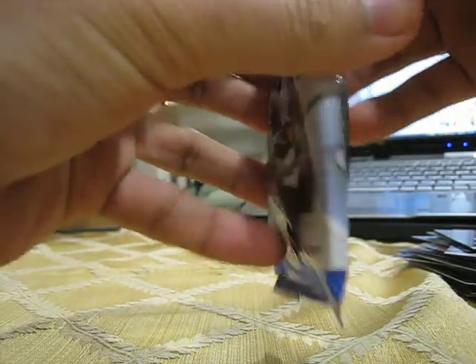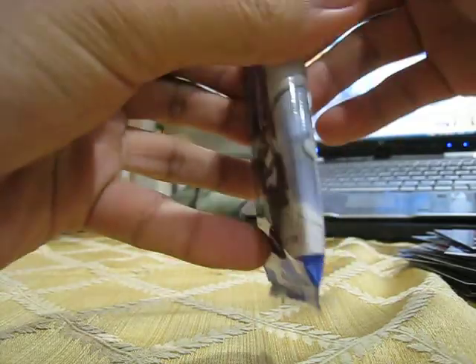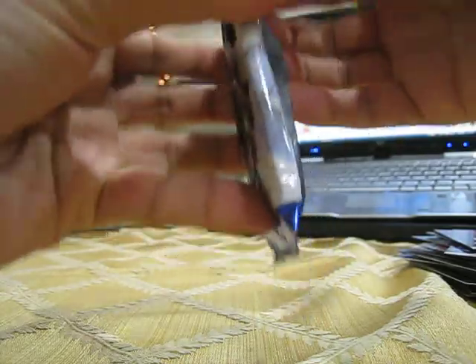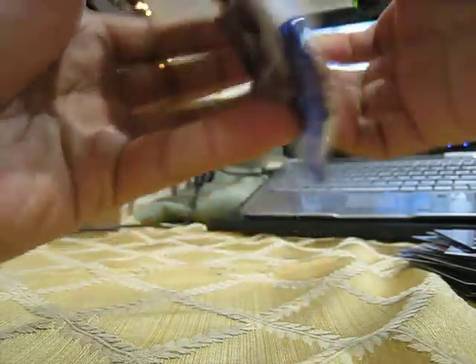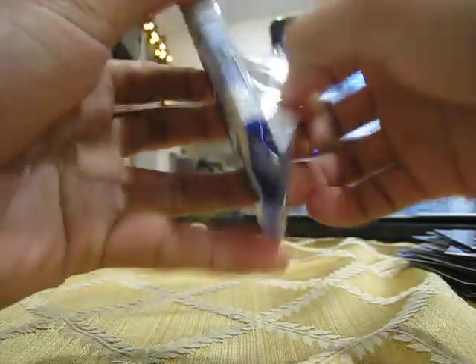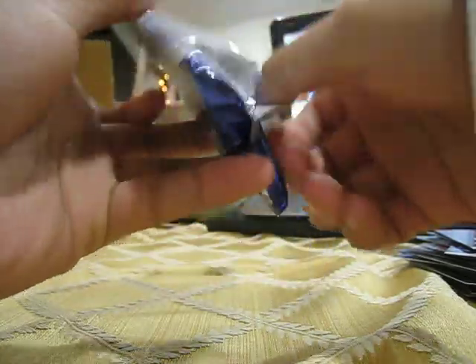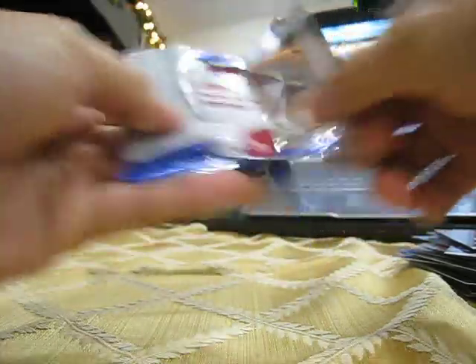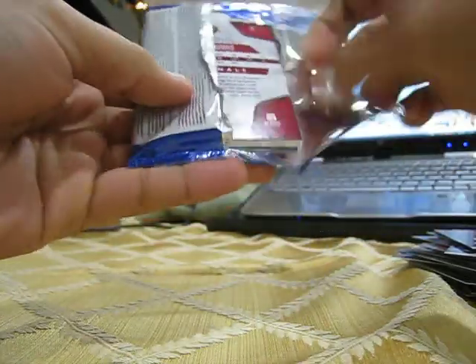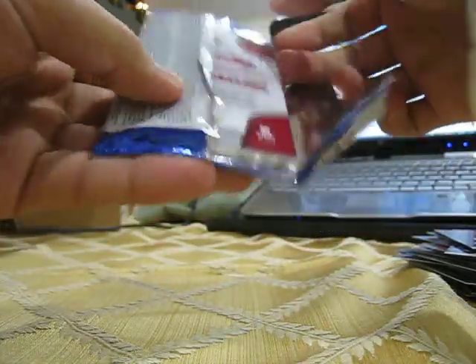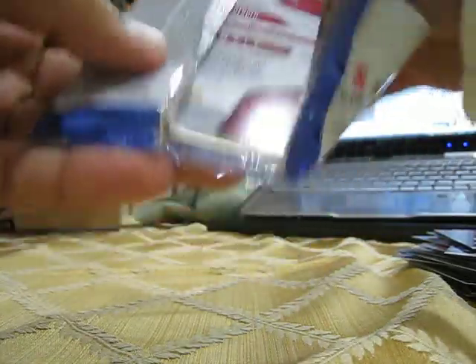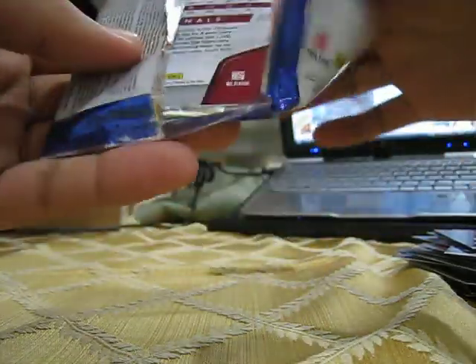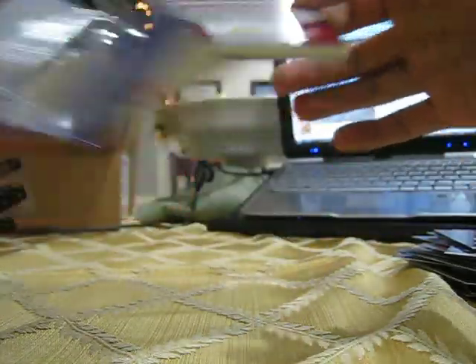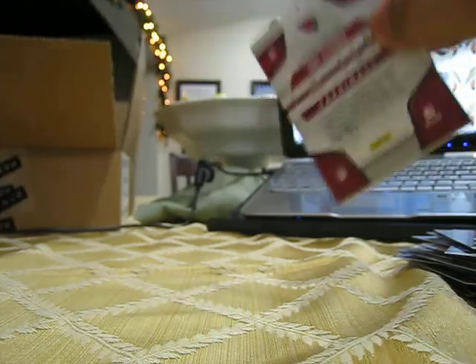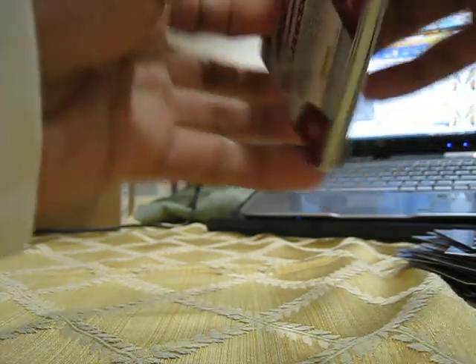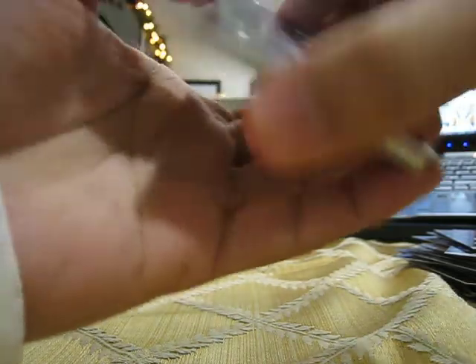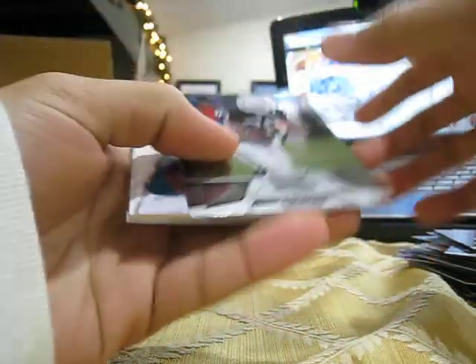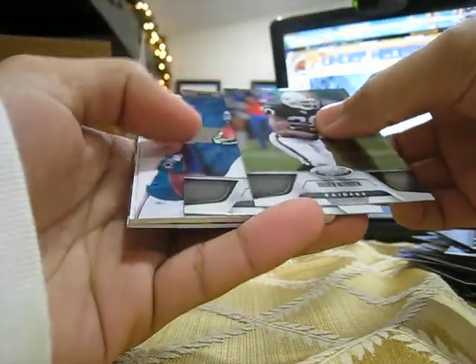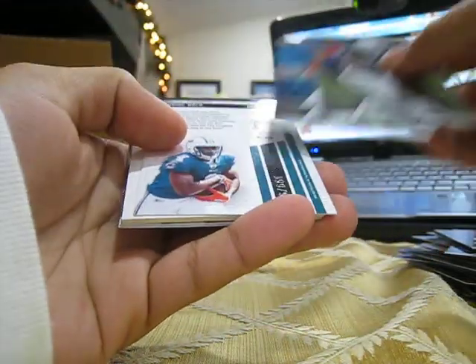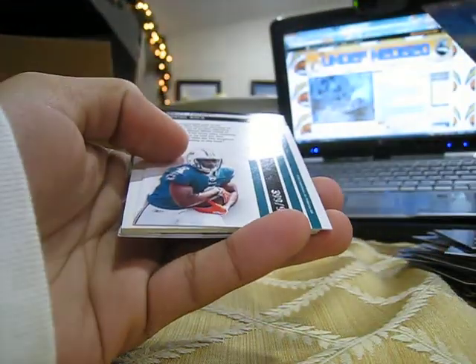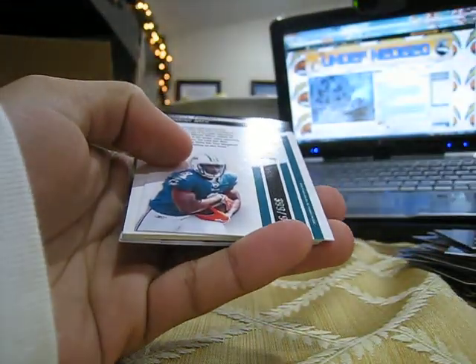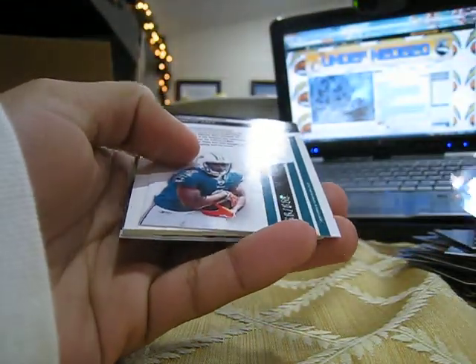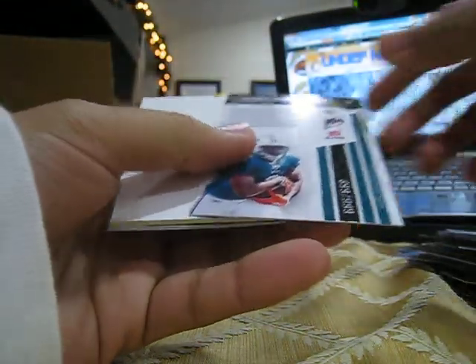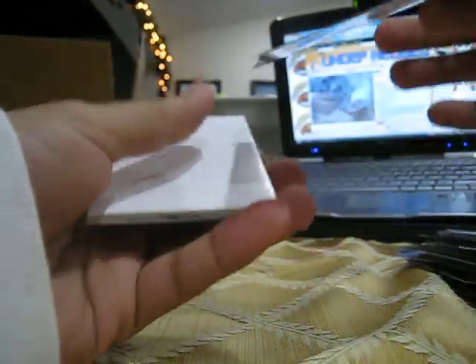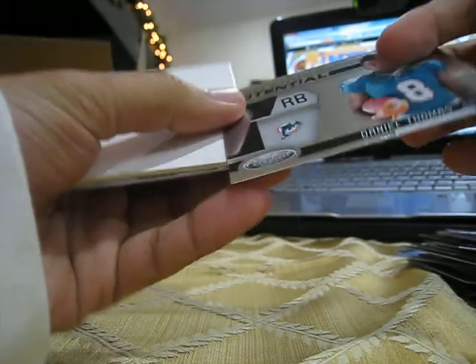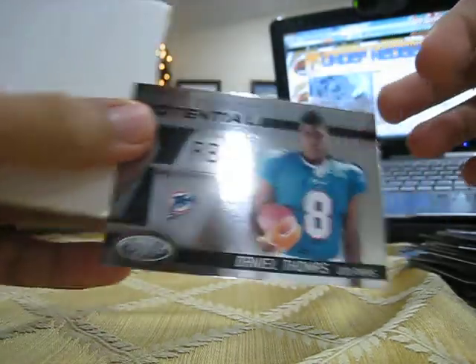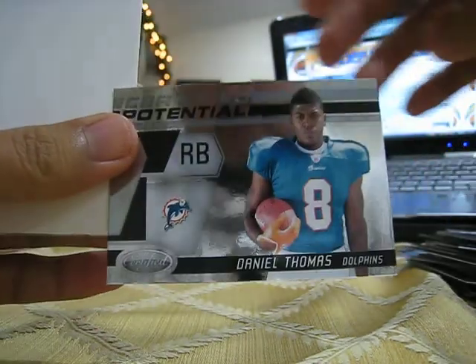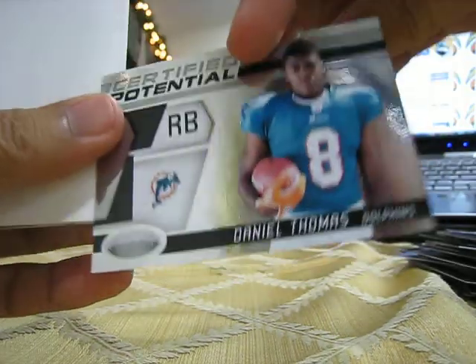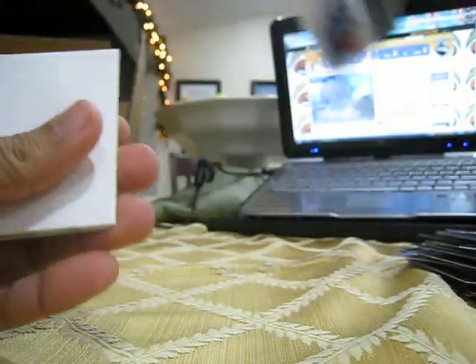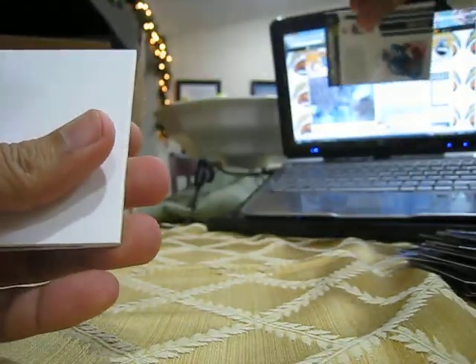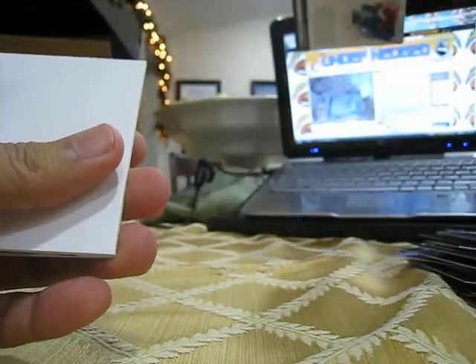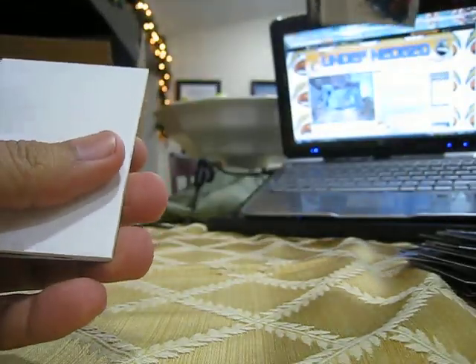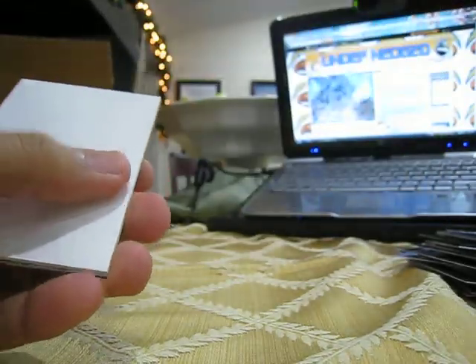Aren't you happy I pulled your arm Roy? Base, base, and a Daniel Thomas insert — certified potential, number 999.